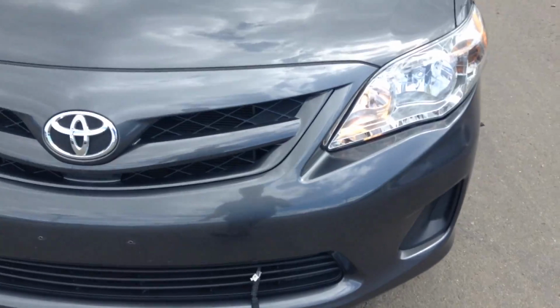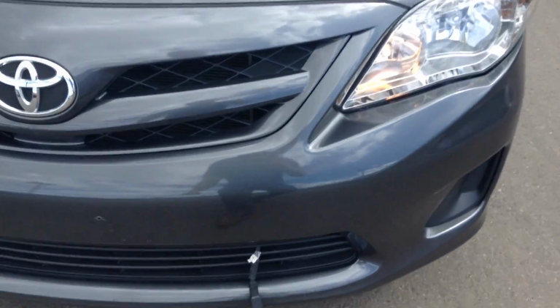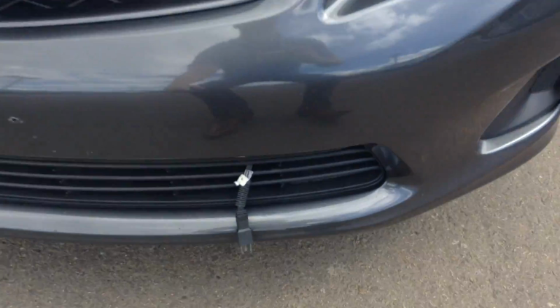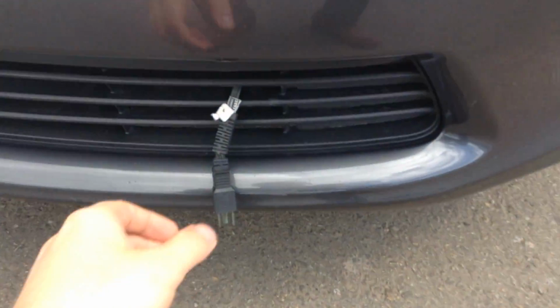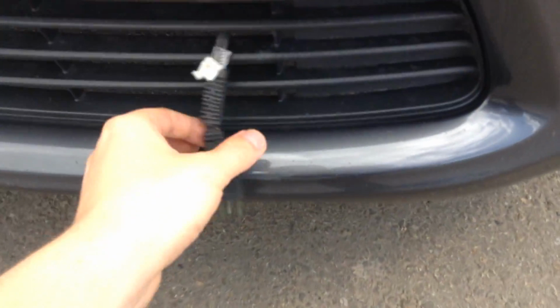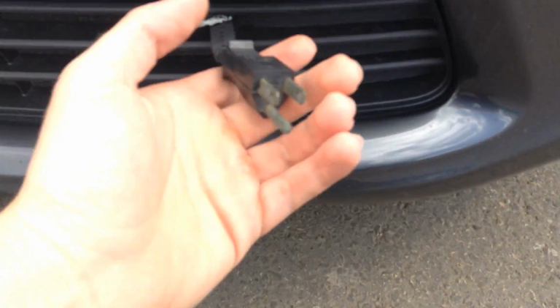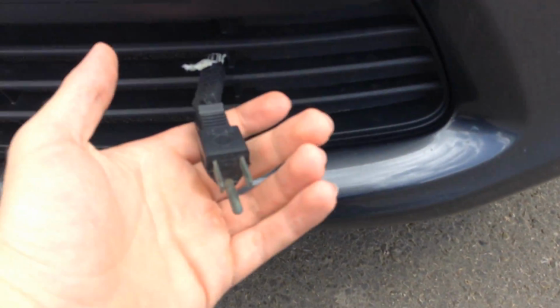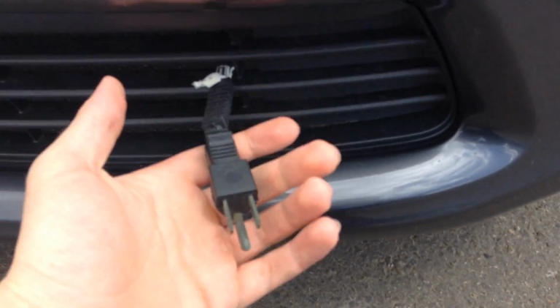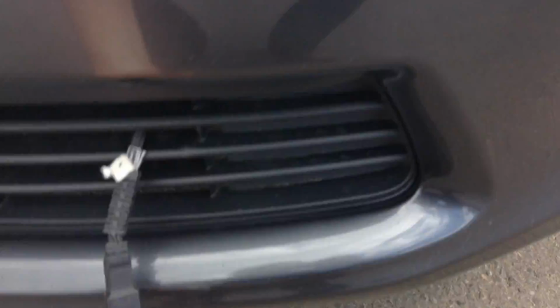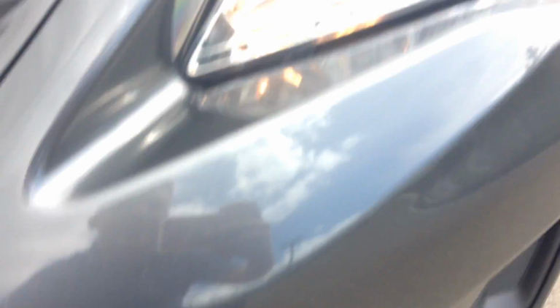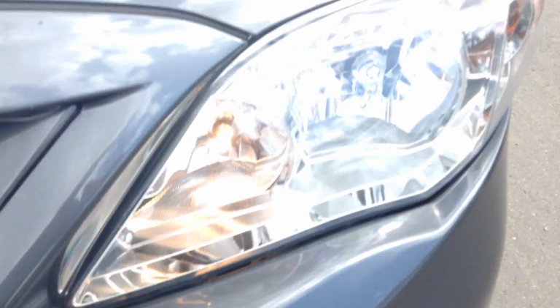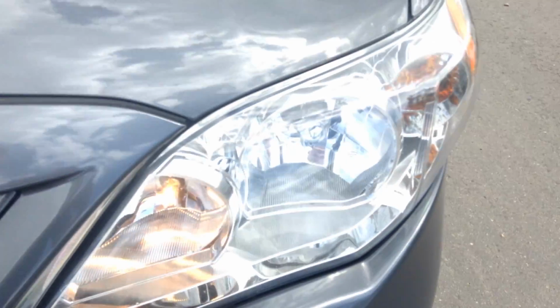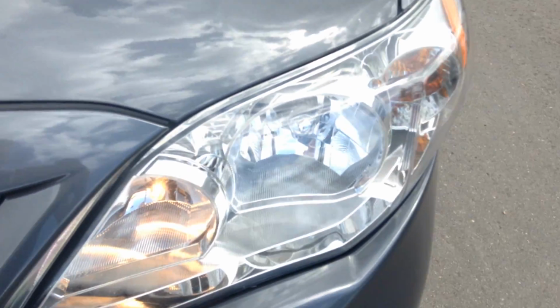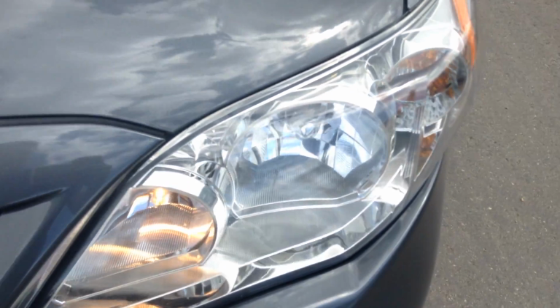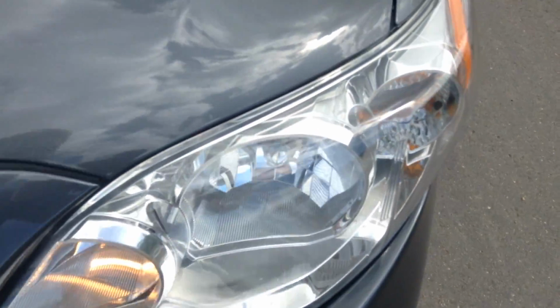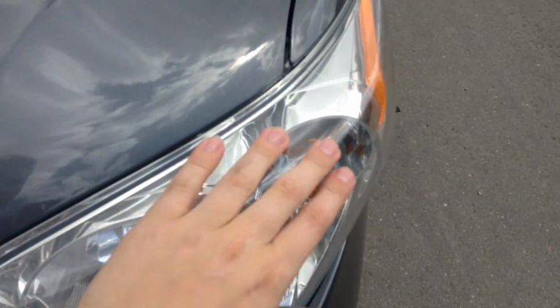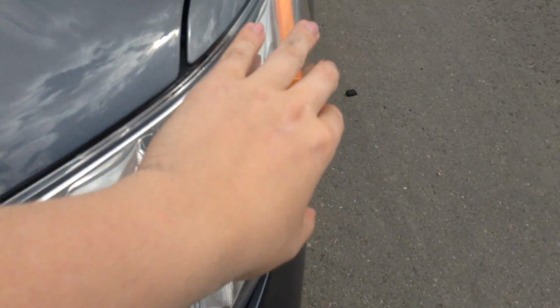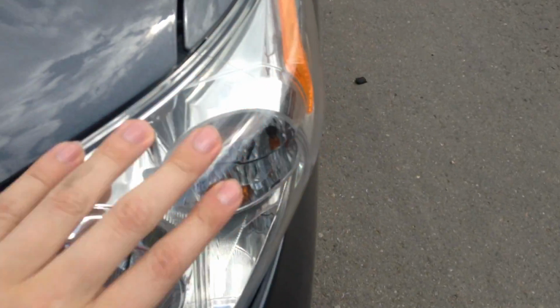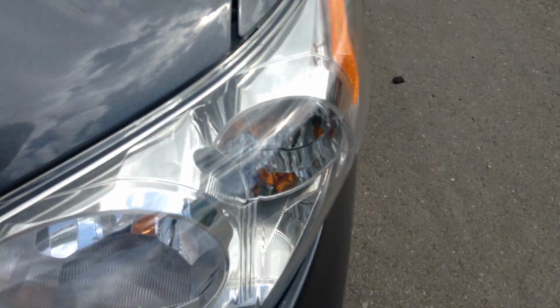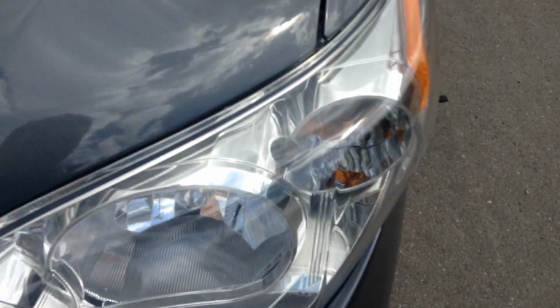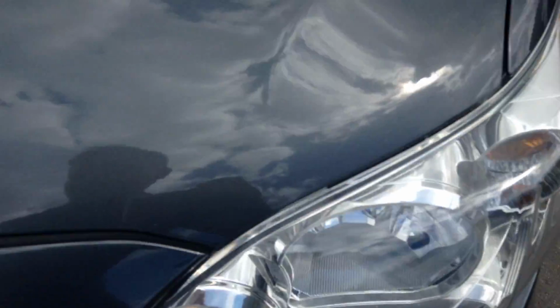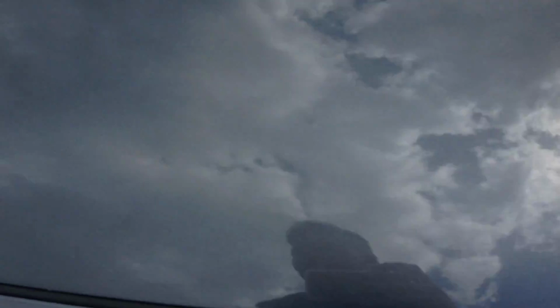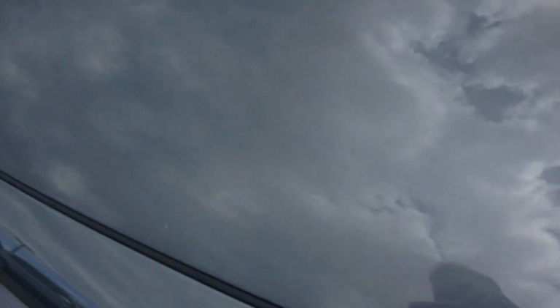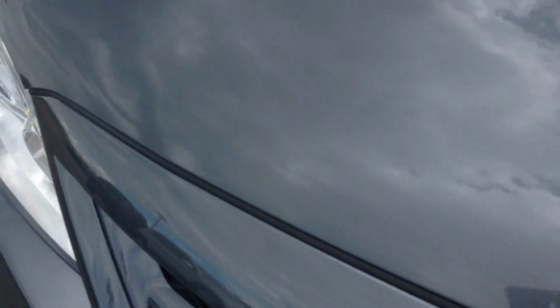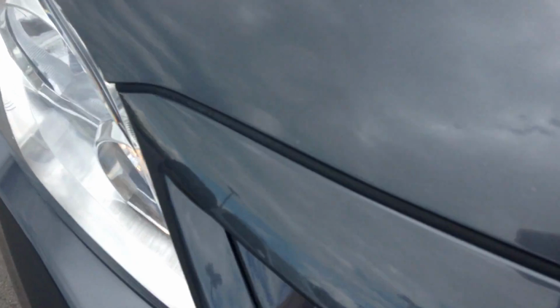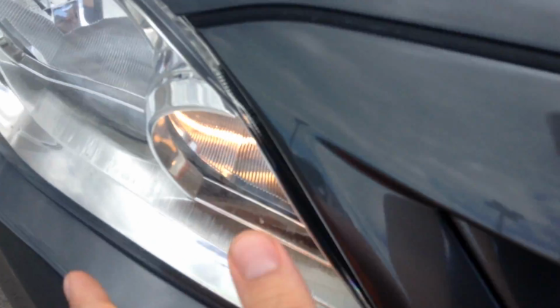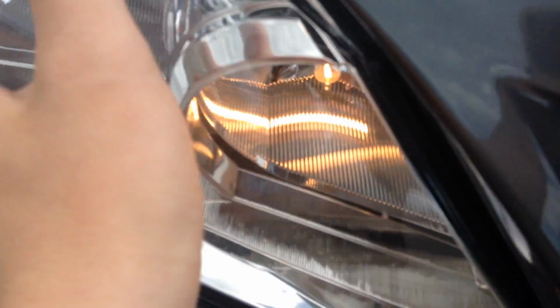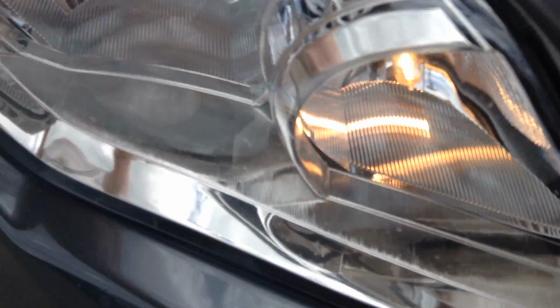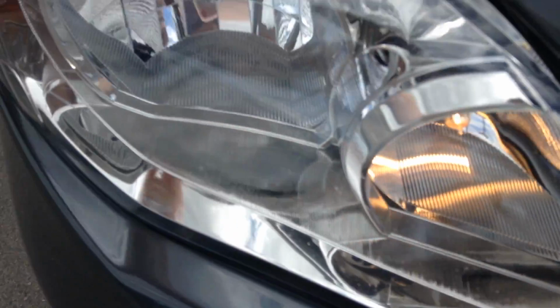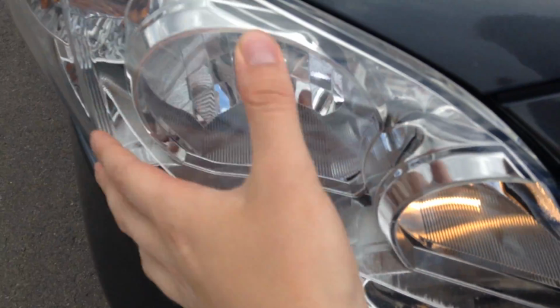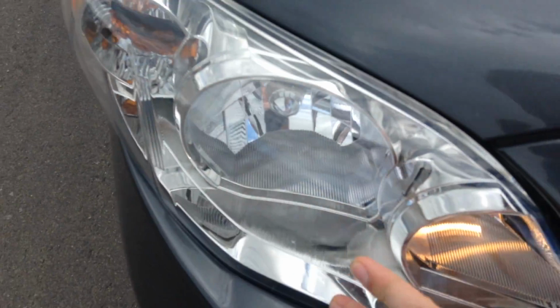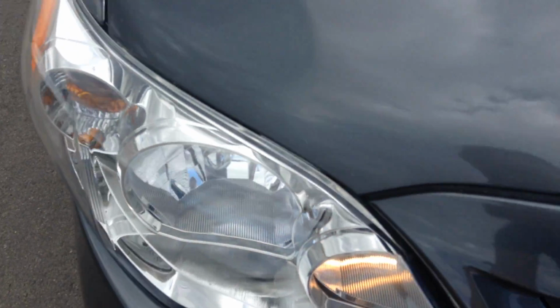As you can see here, it comes with a block heater. Nice headlights, very clear. These ones too, very nice and clear.